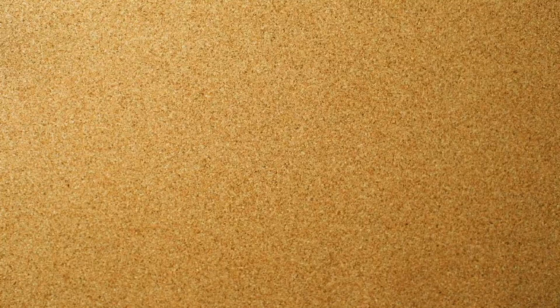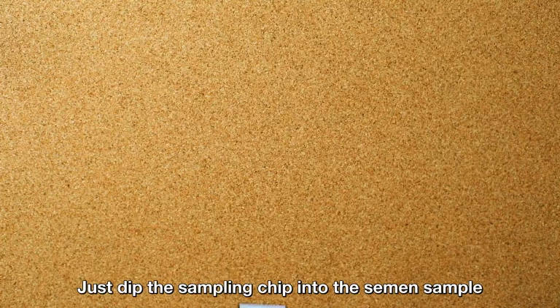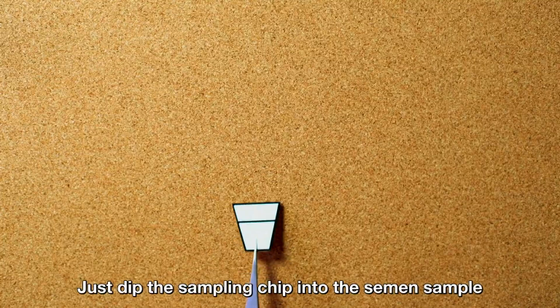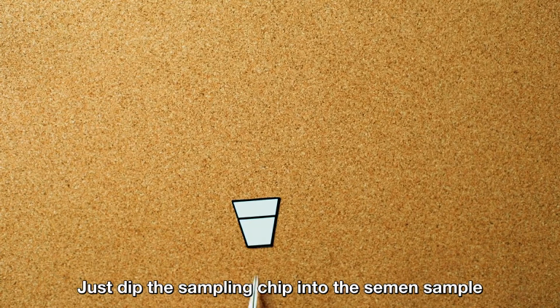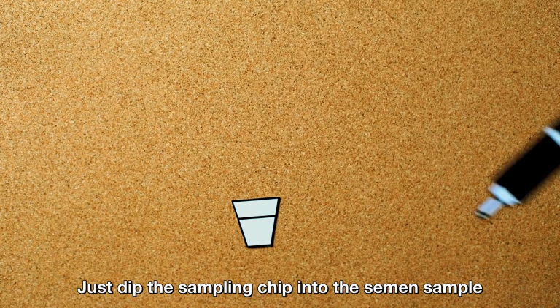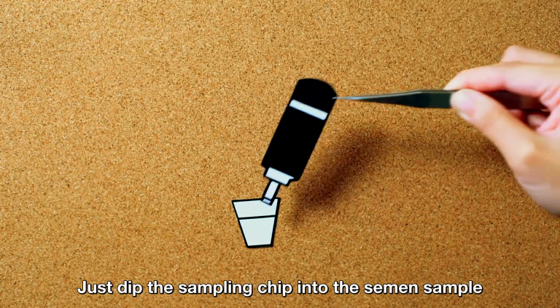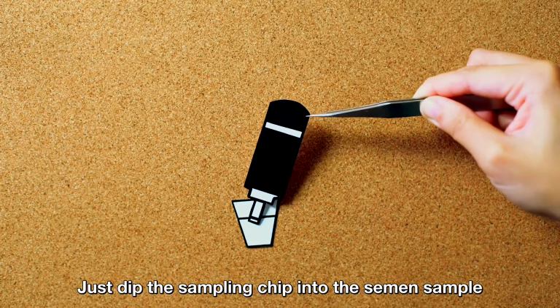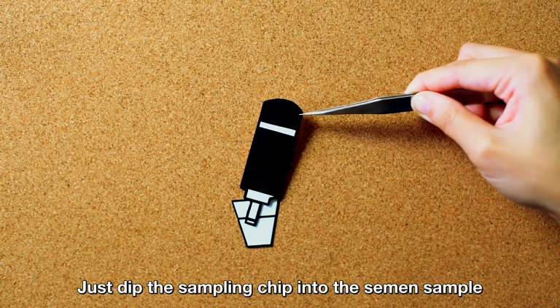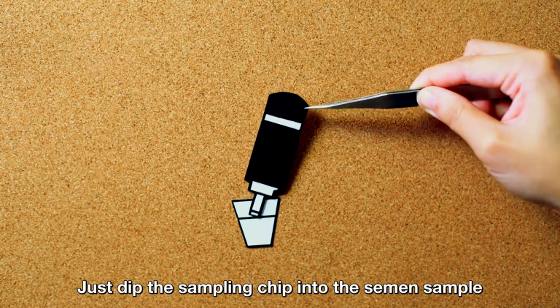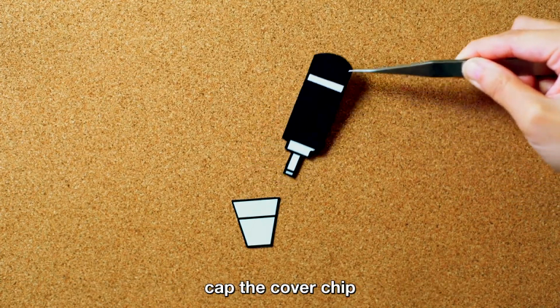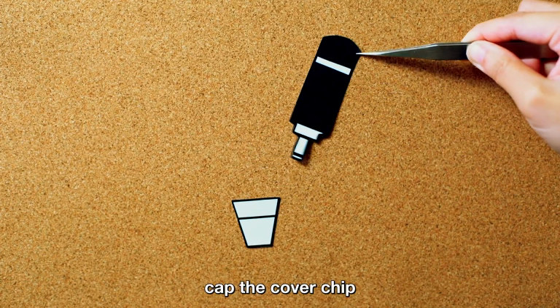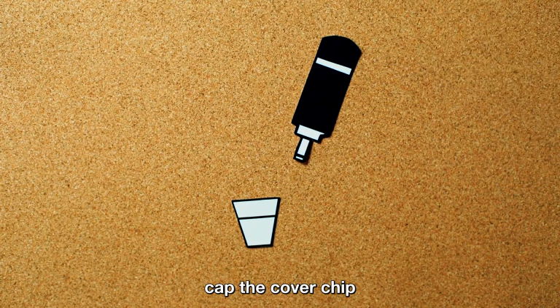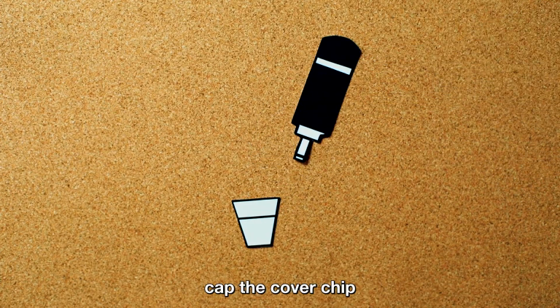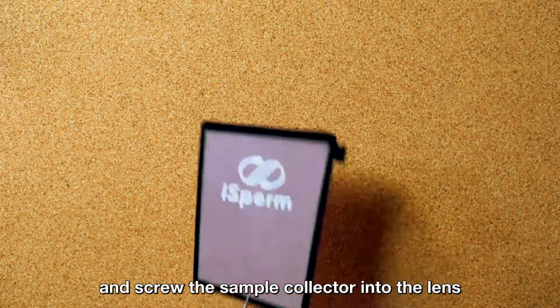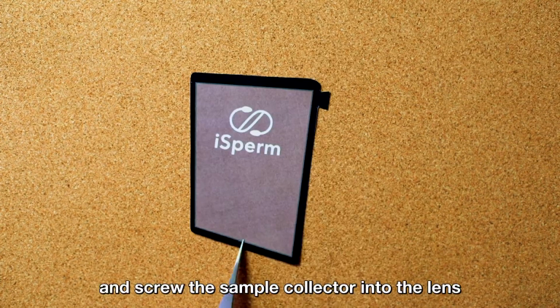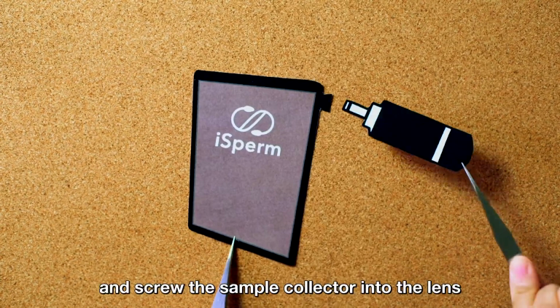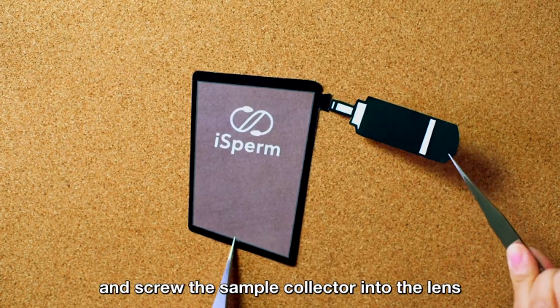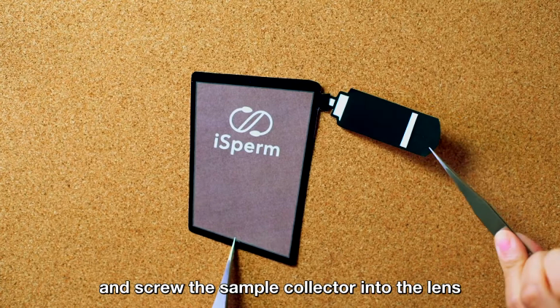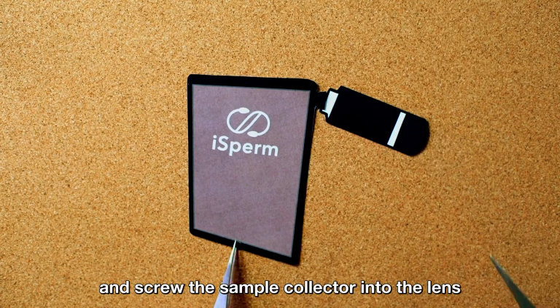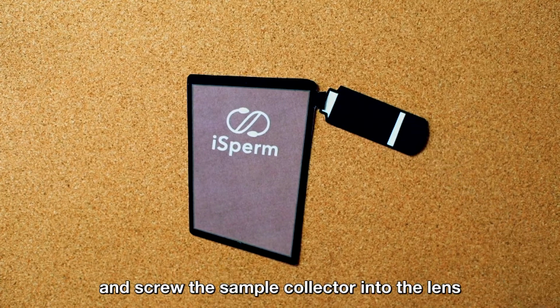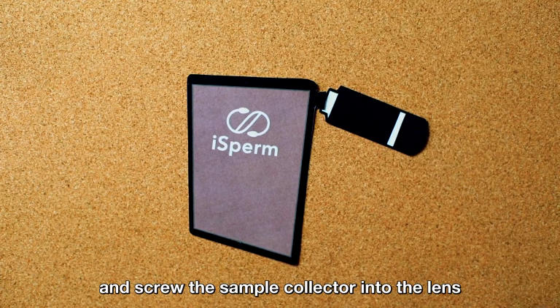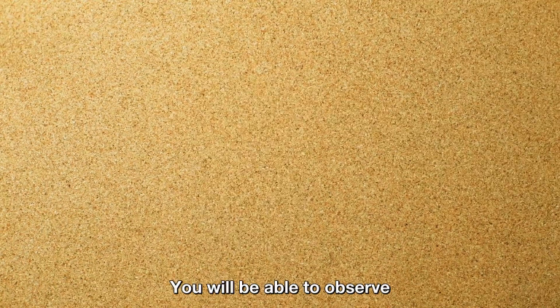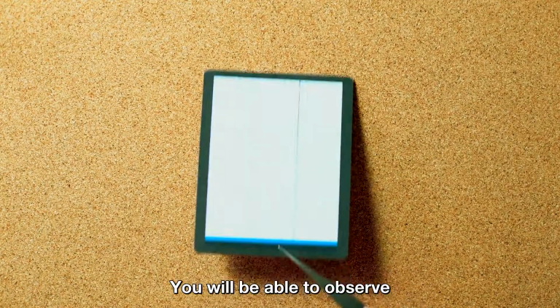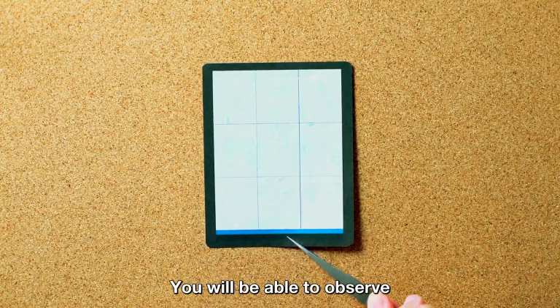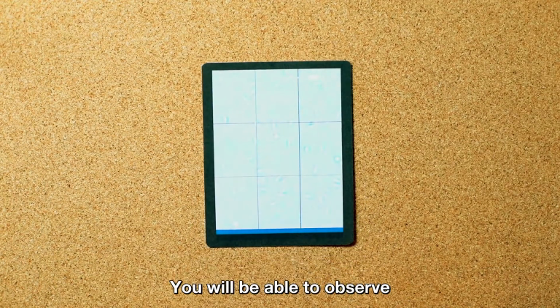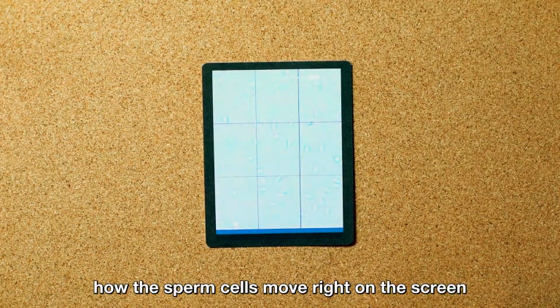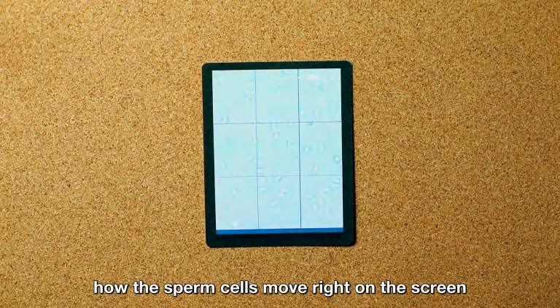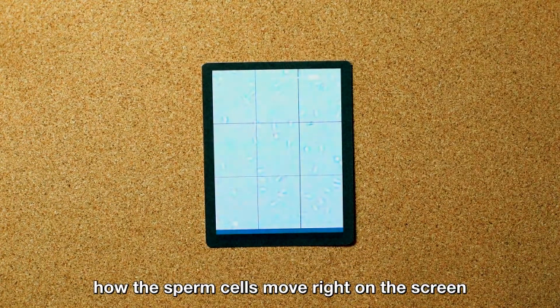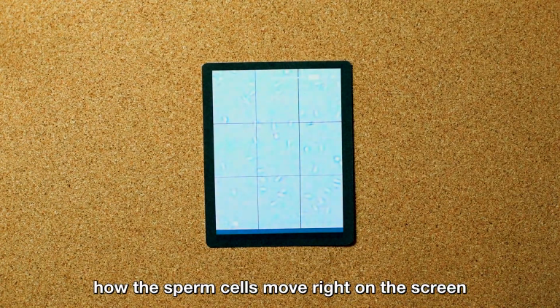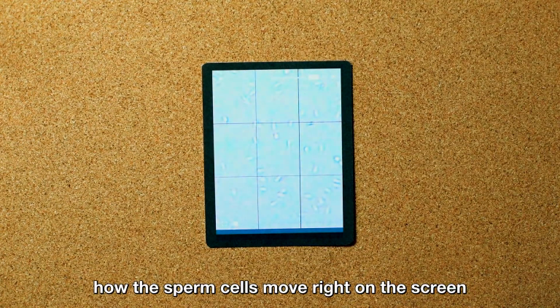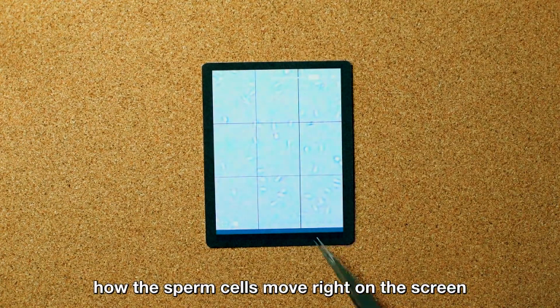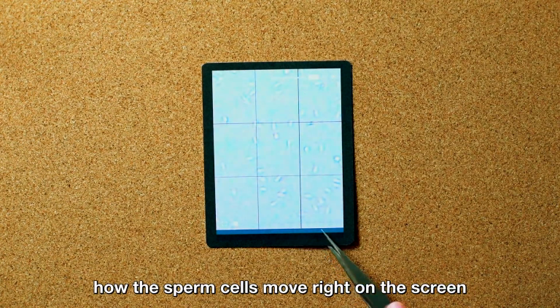Just dip the sampling chip into the semen sample, cap the copper chip, and screw the sample collector into the lens. You will be able to observe how the sperm cells move right on the screen.